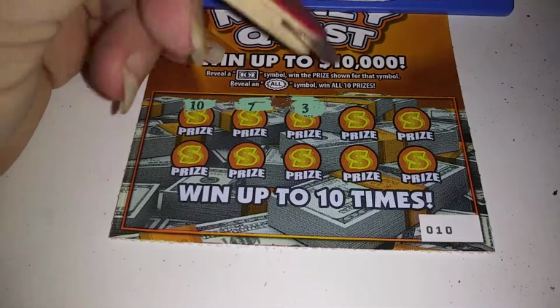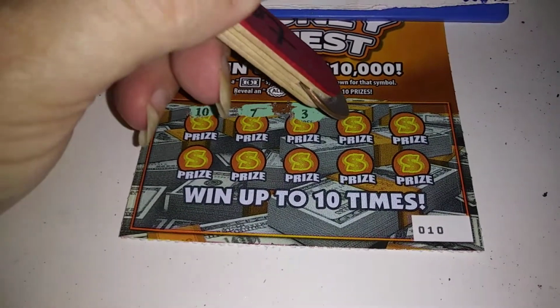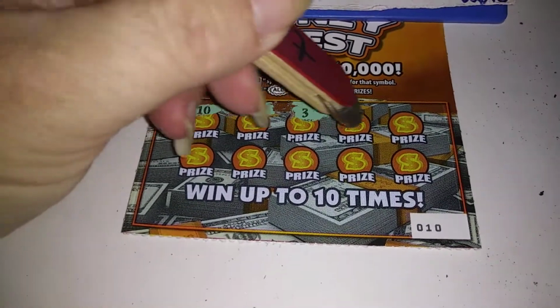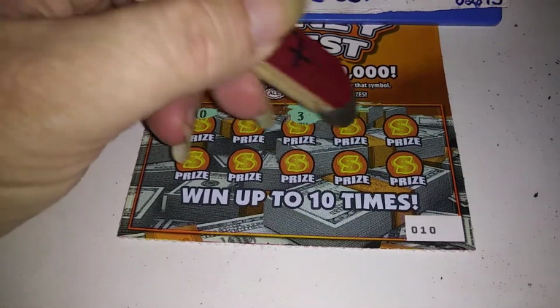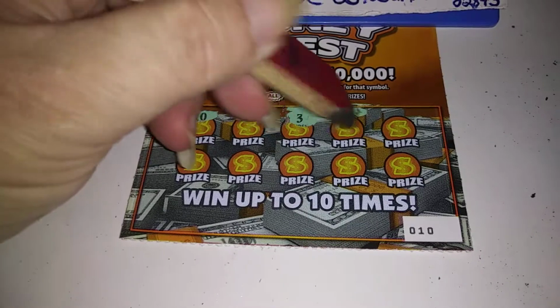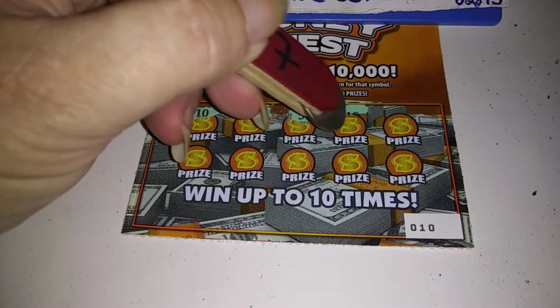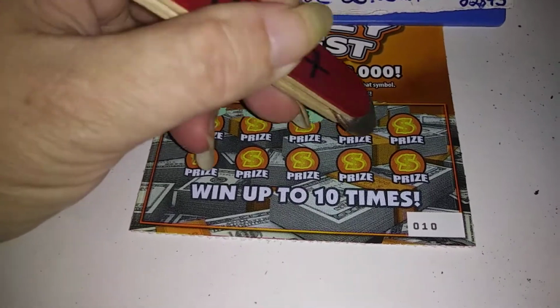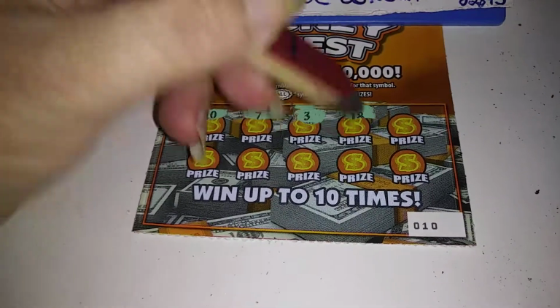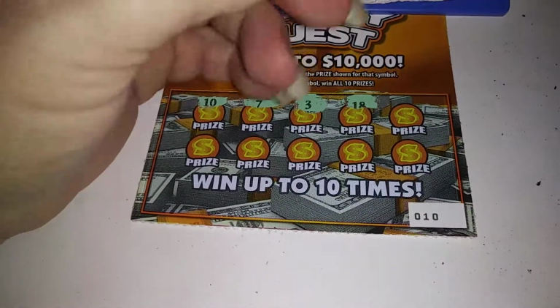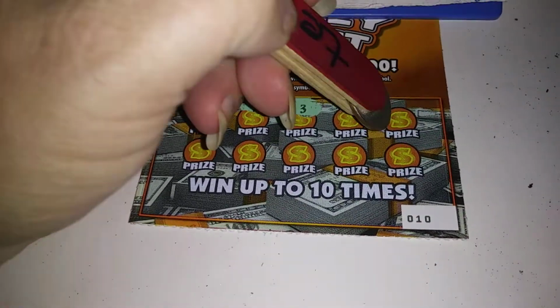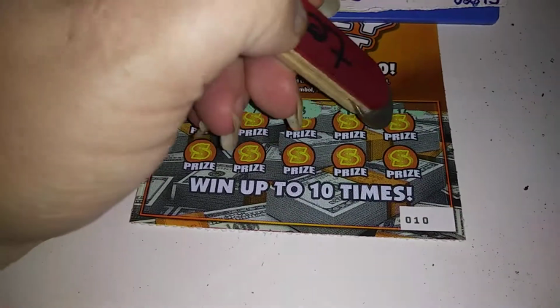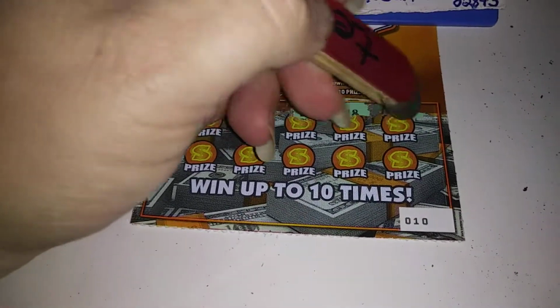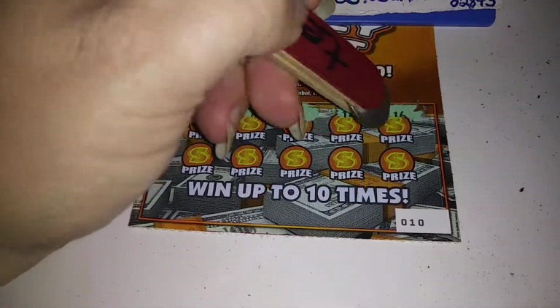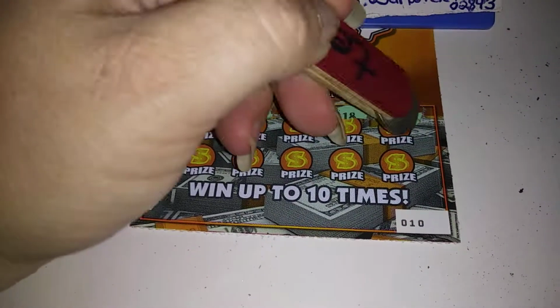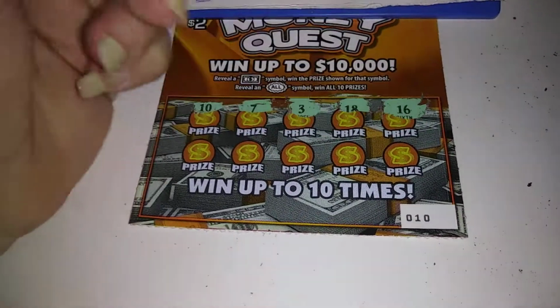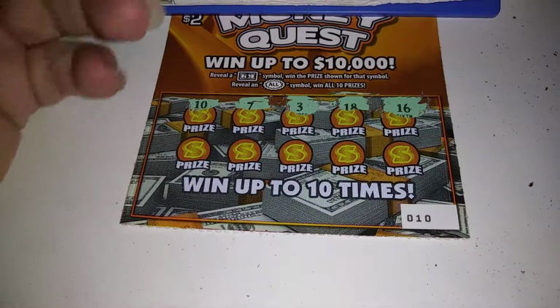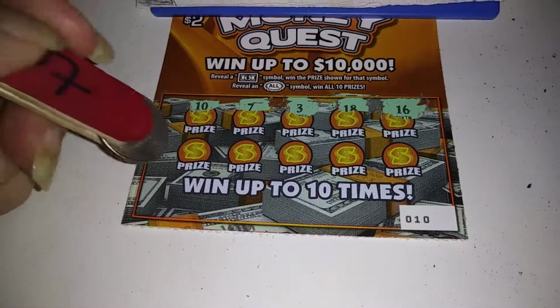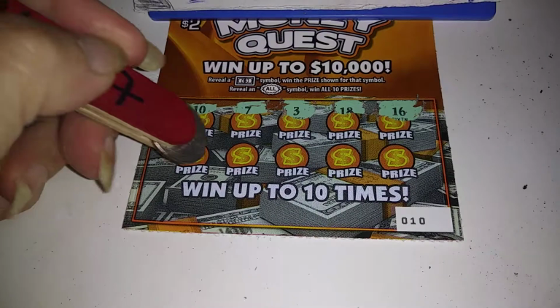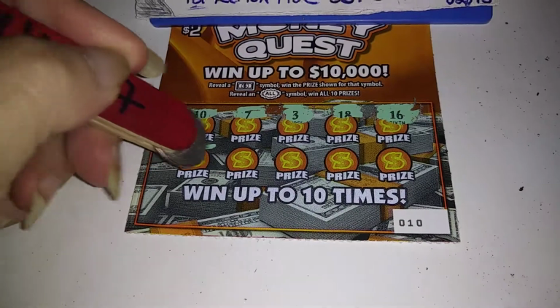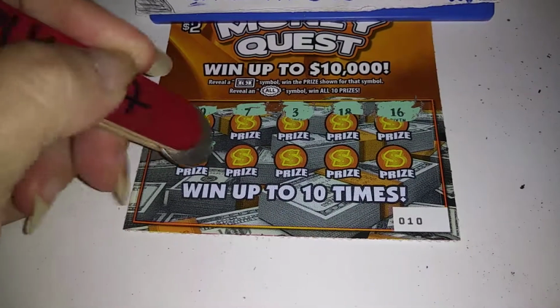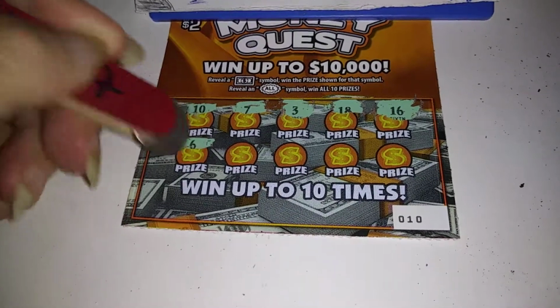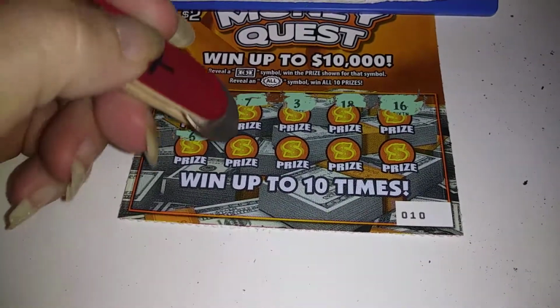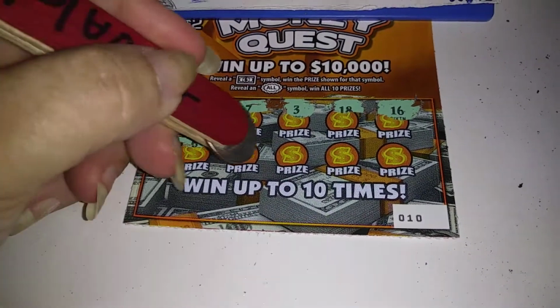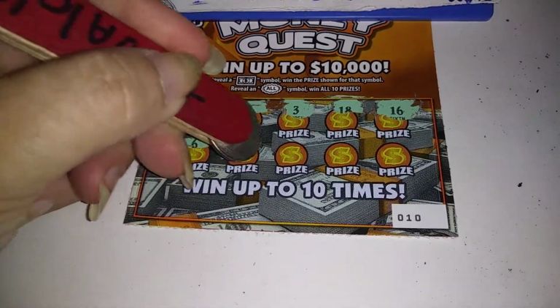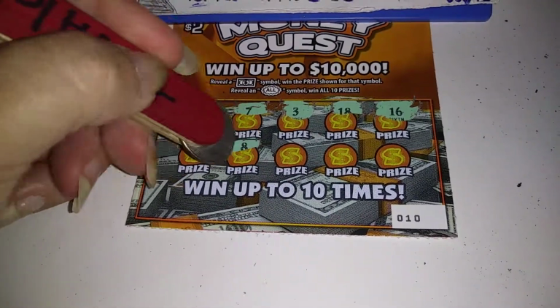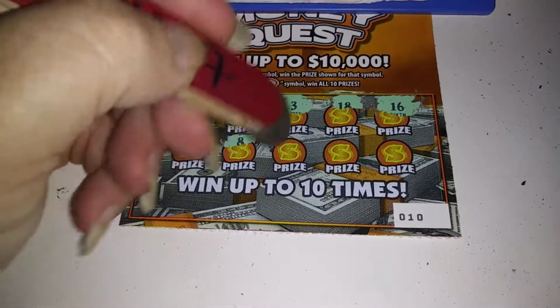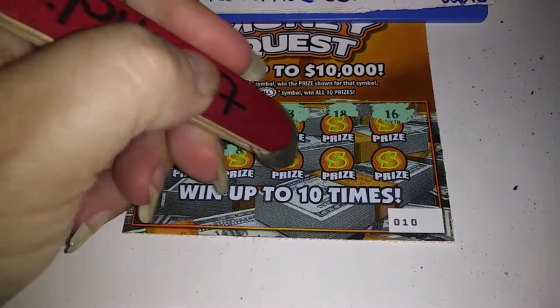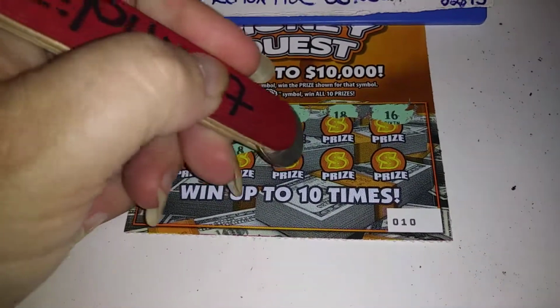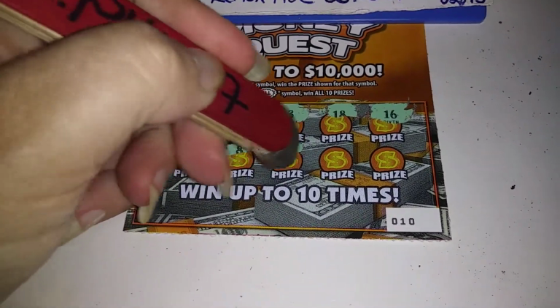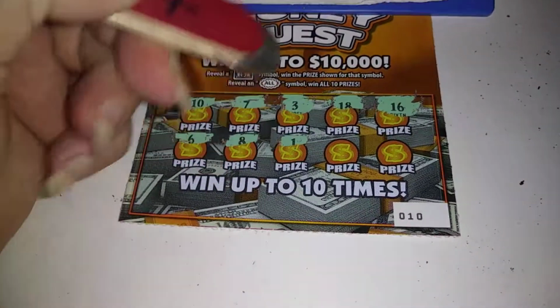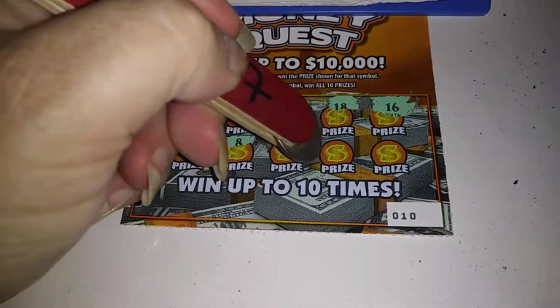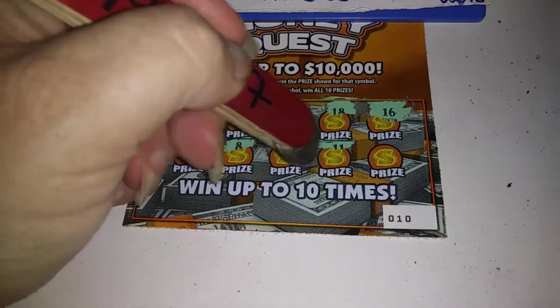Come on, all symbol. I've never seen an all symbol on this — I don't really play this one too often. But I figured I was just at the store and might as well pick it up.